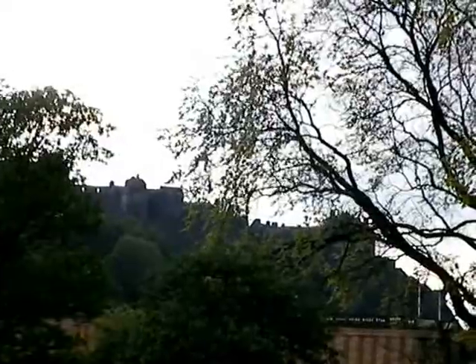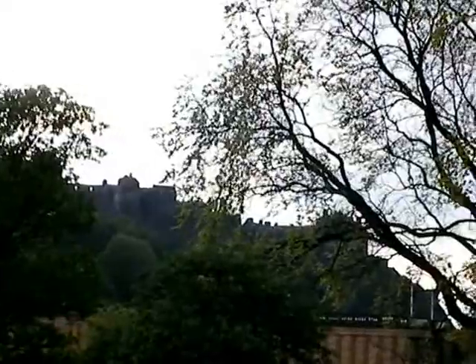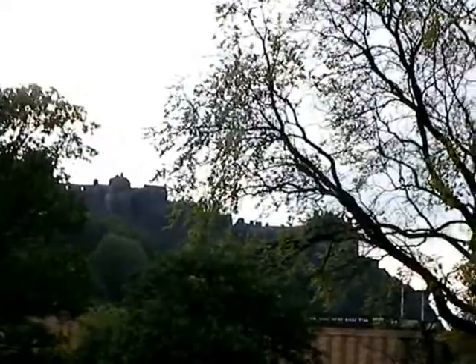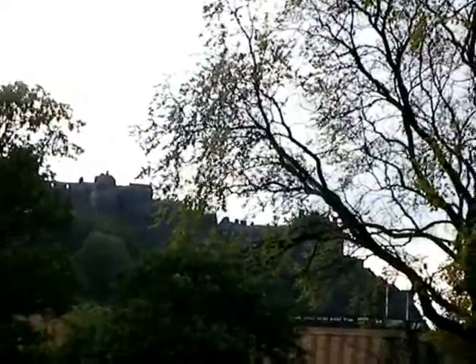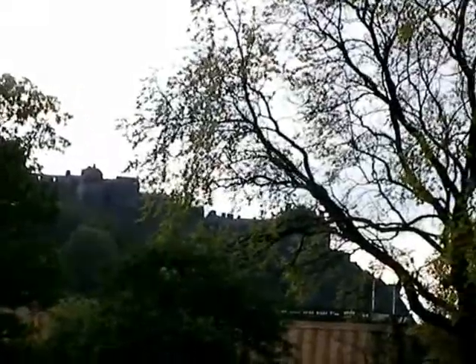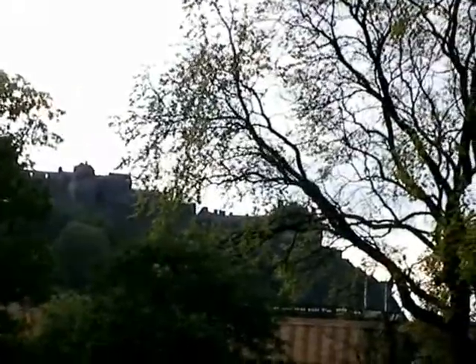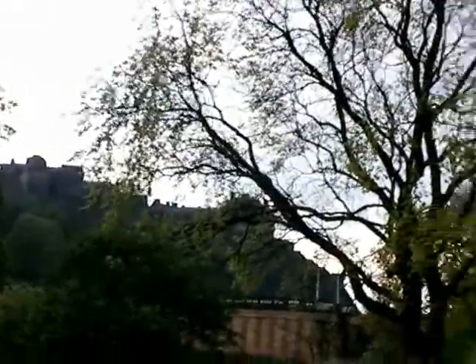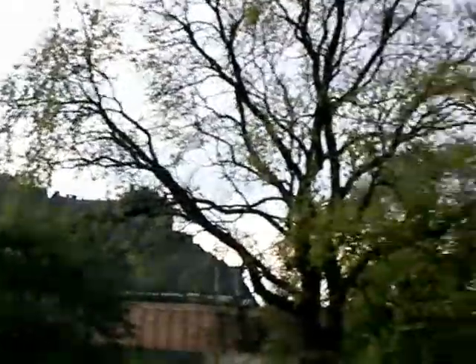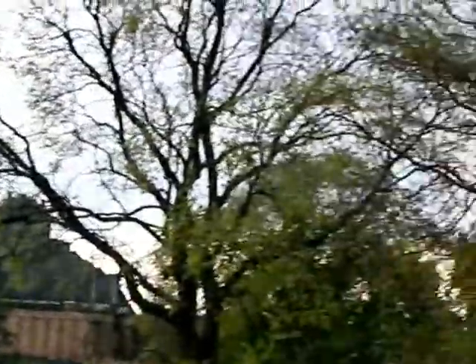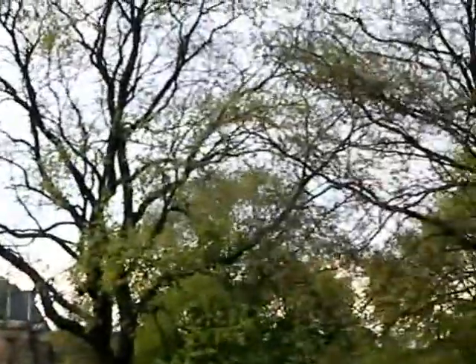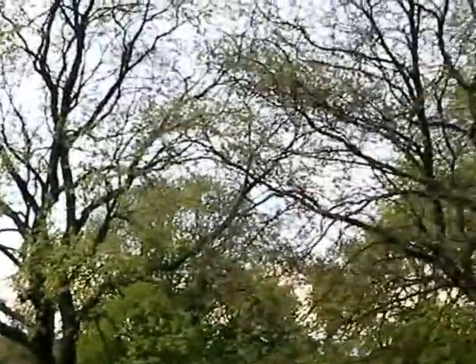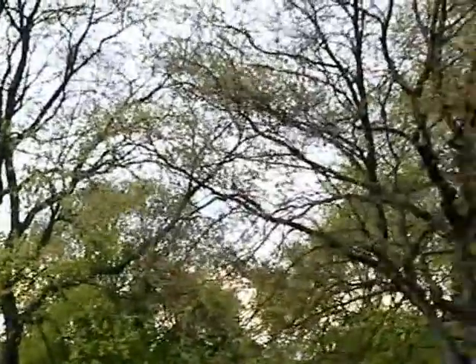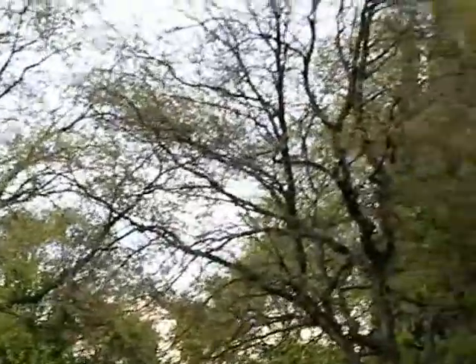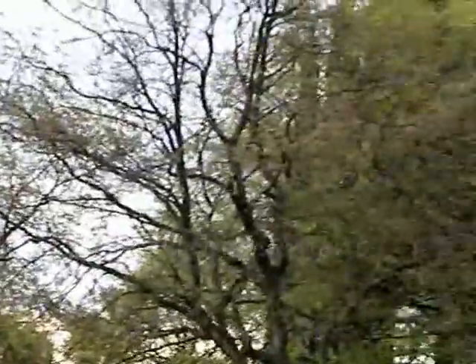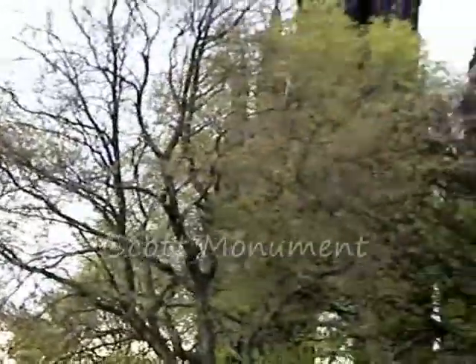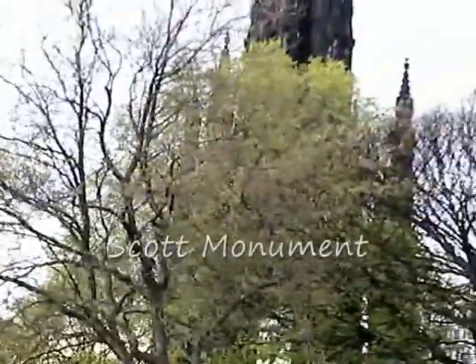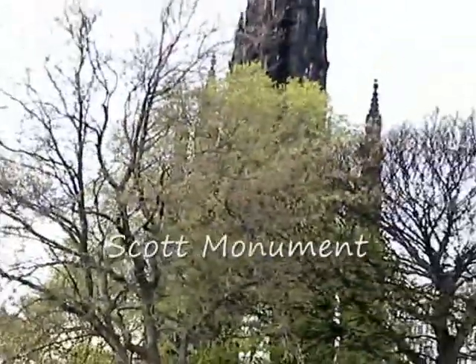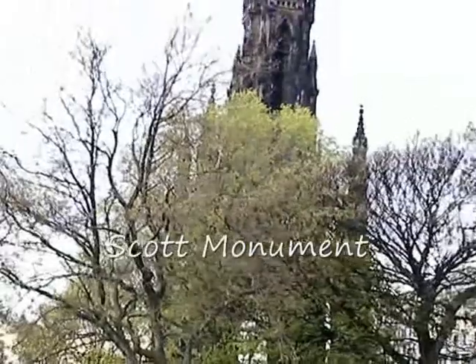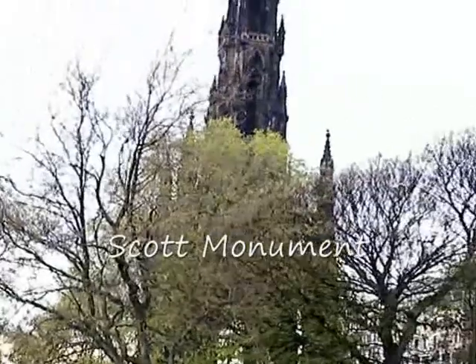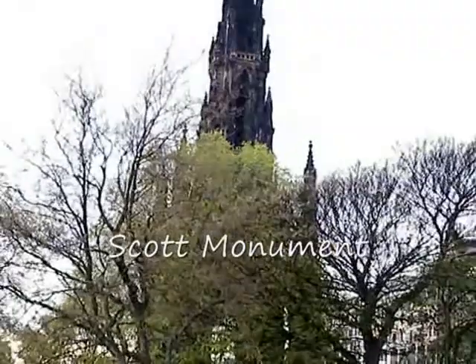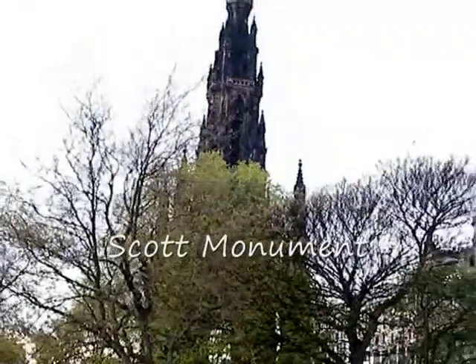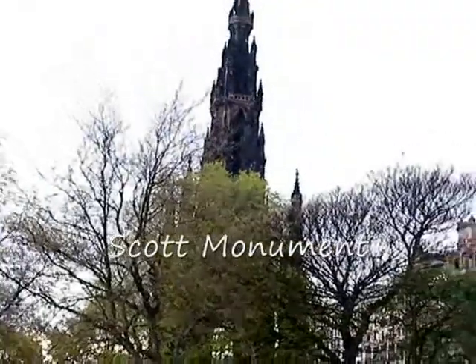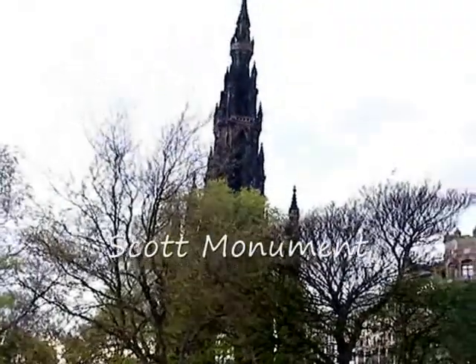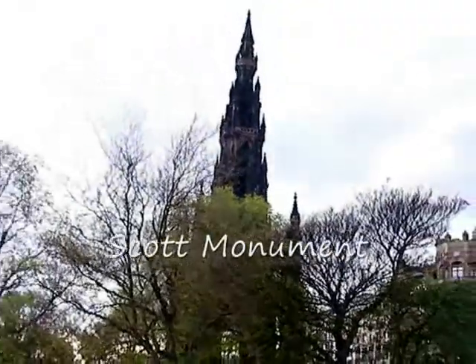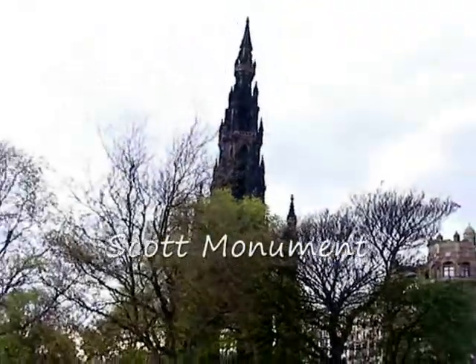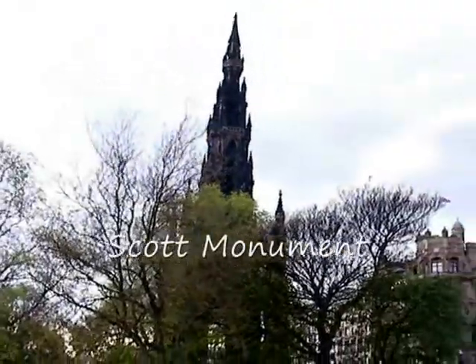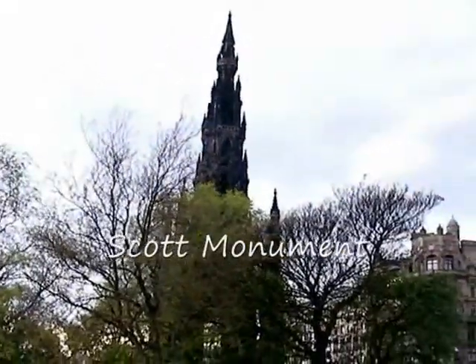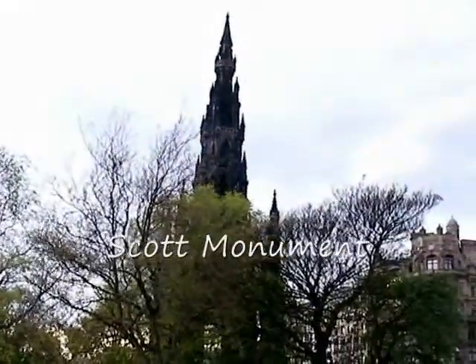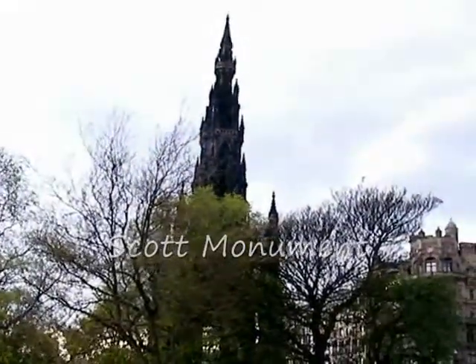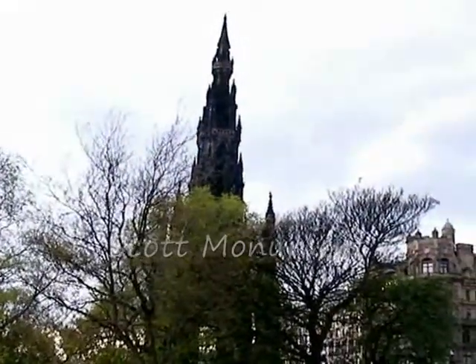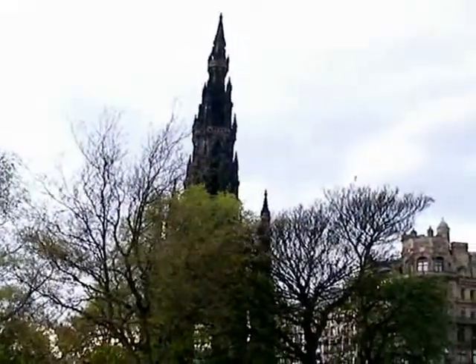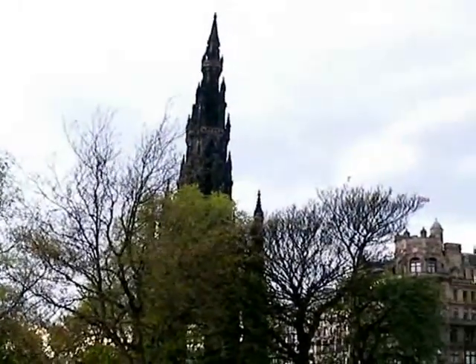And this is the Sir Walter Scott Monument, which really needs a cleaning.